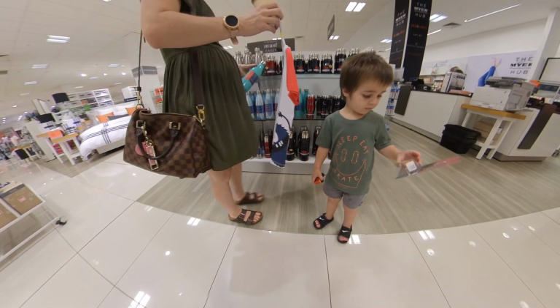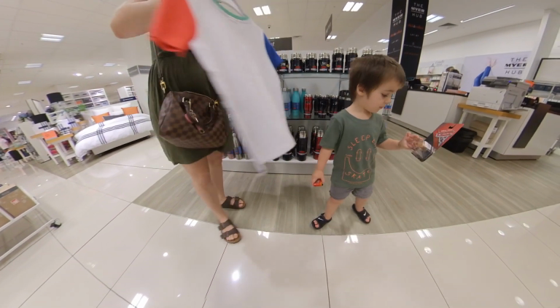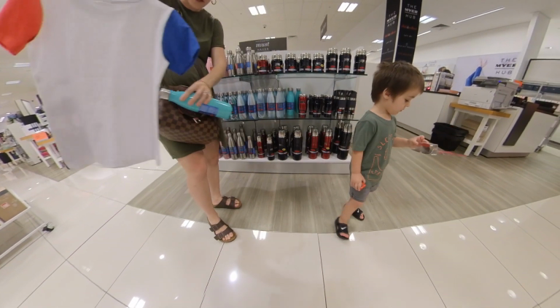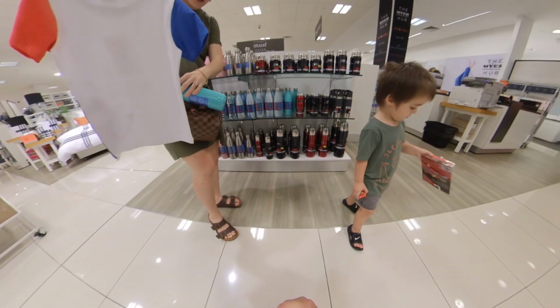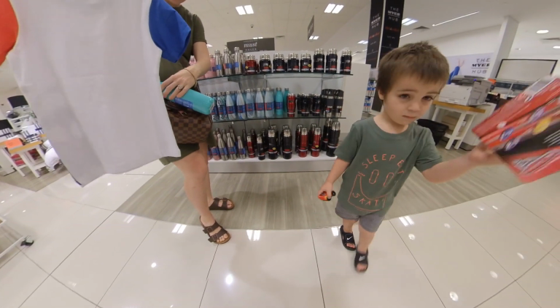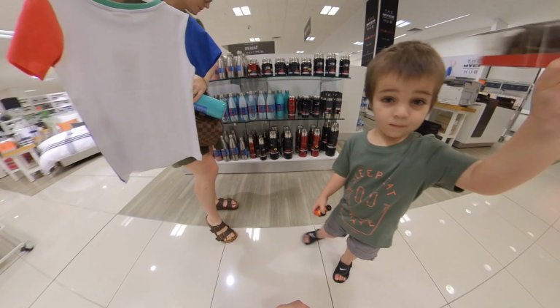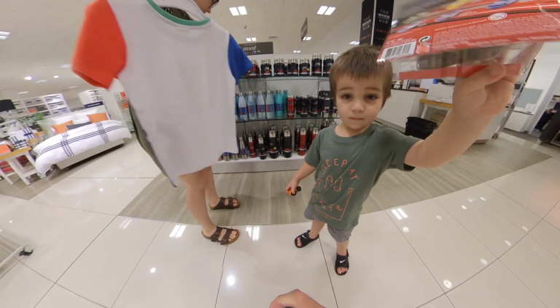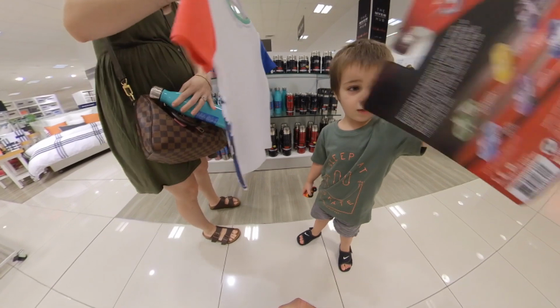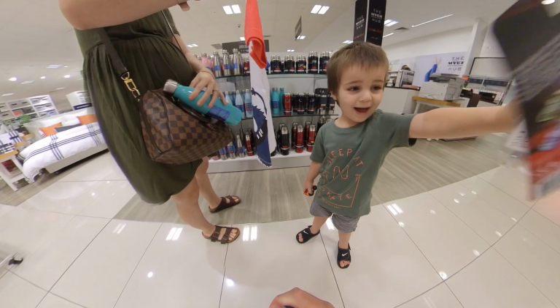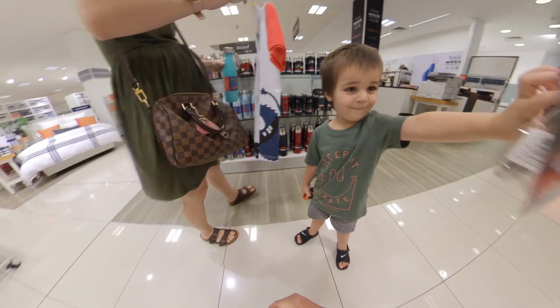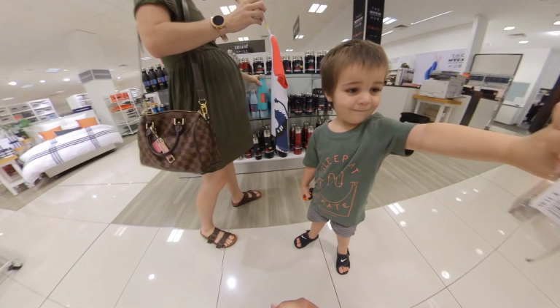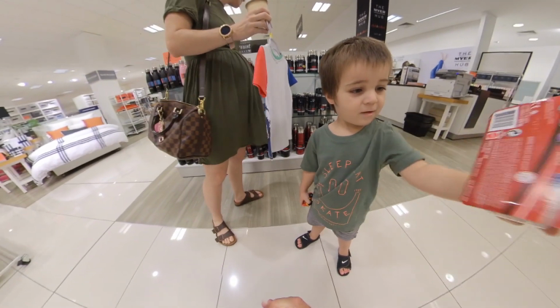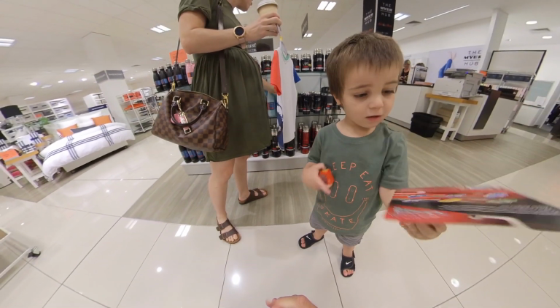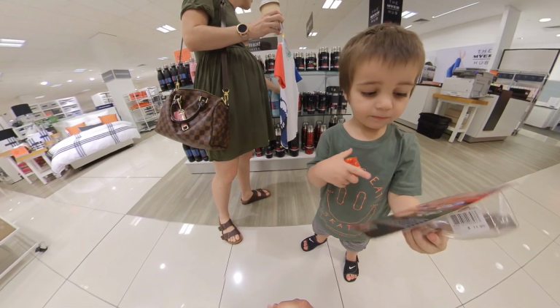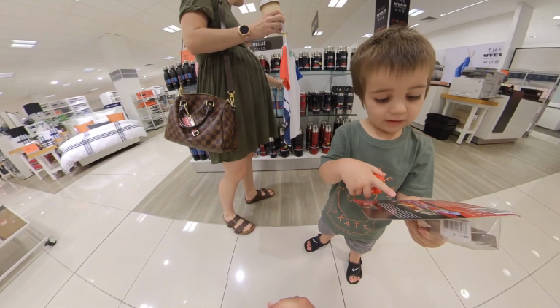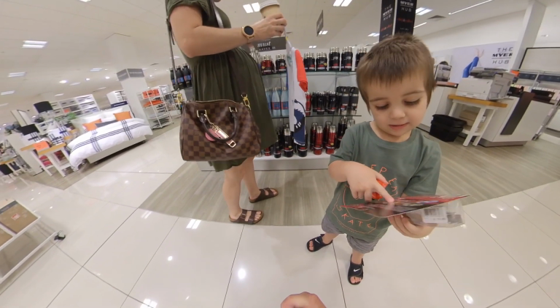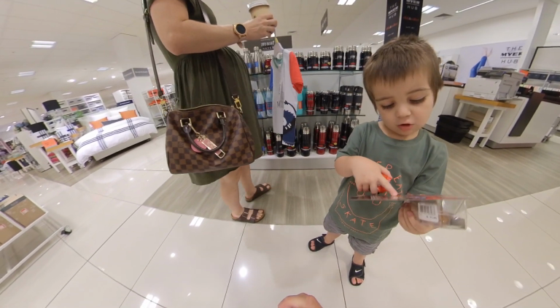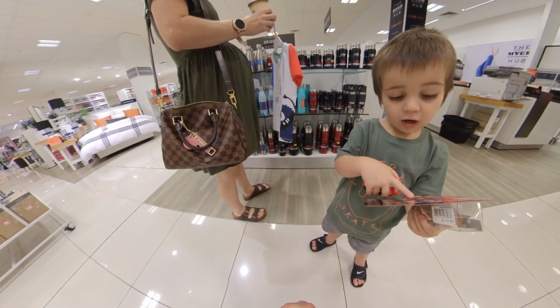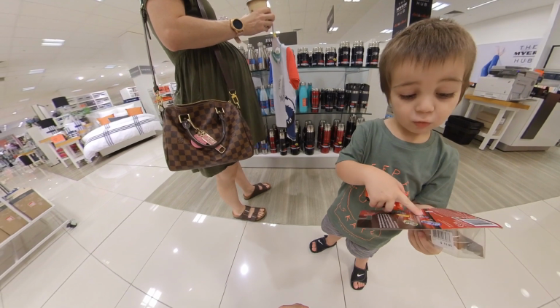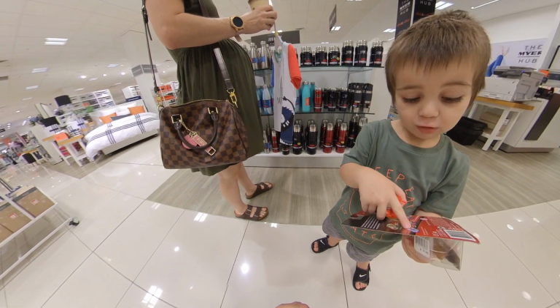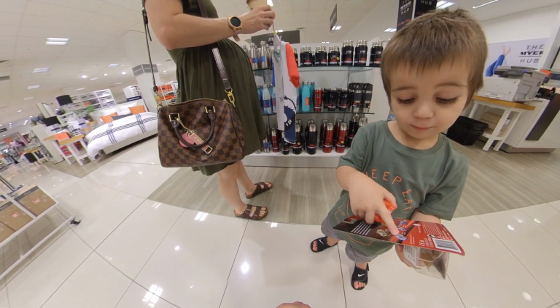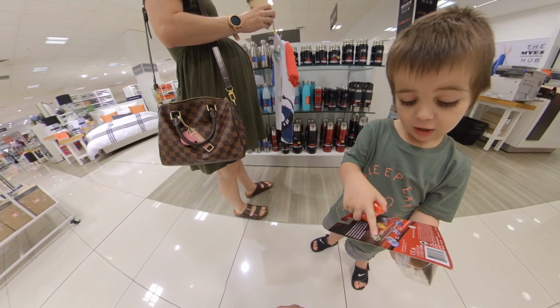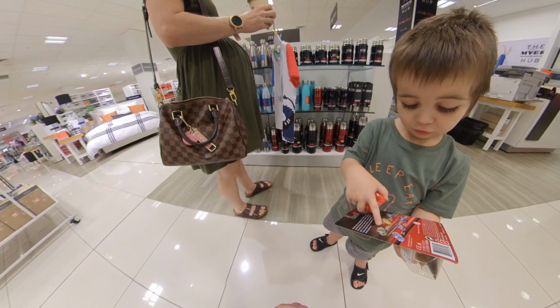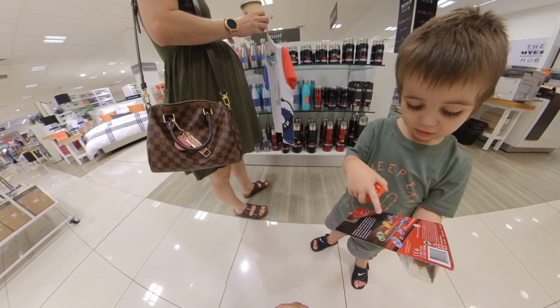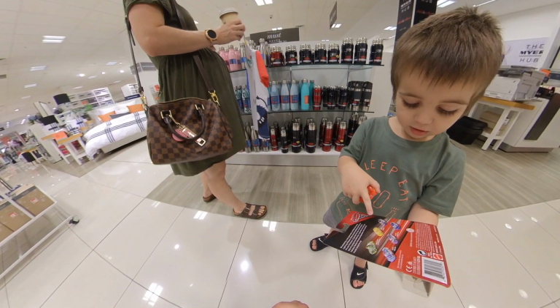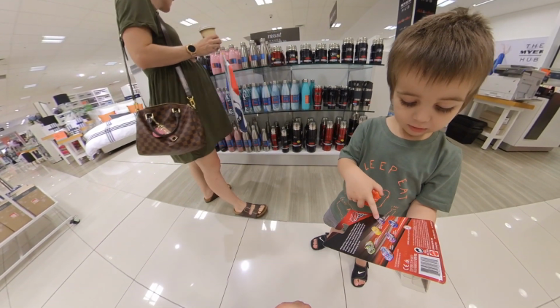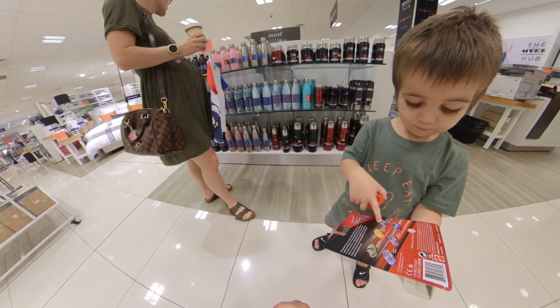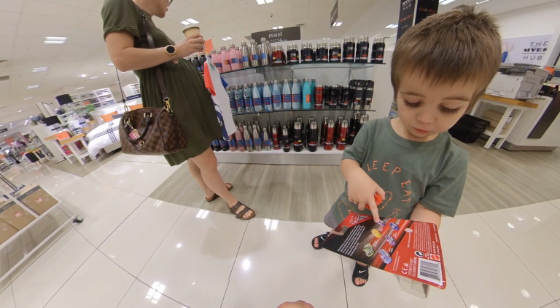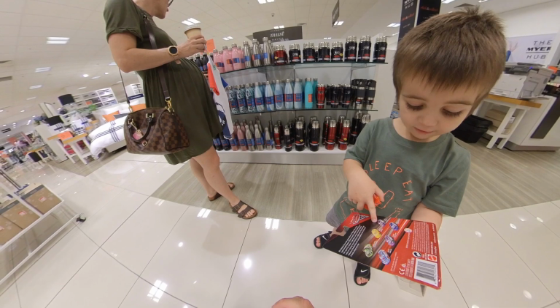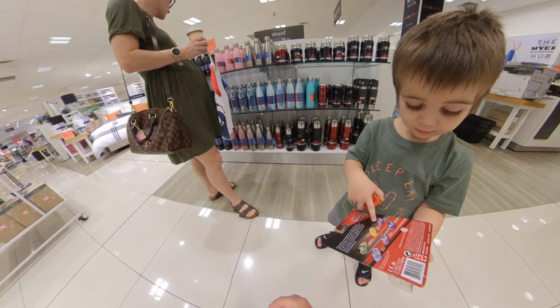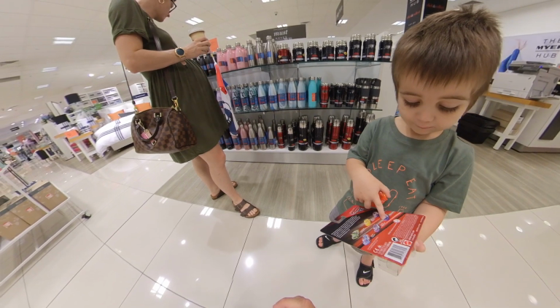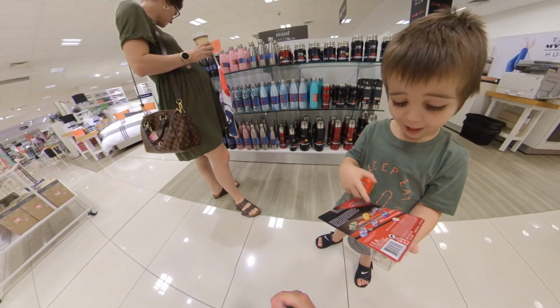You got a toy, Finlay? What do you got? A car. A car is a car. There's a yellow car, and a purple car, and a blue car, and a green car, and another purple car, and a blue car.